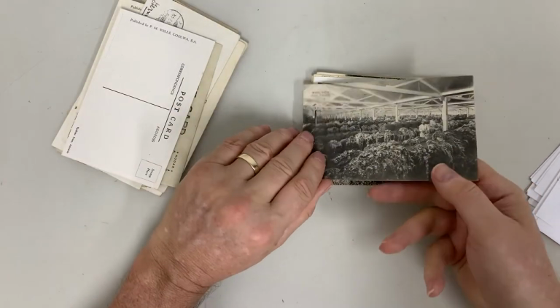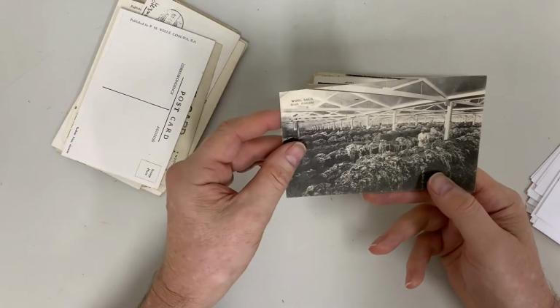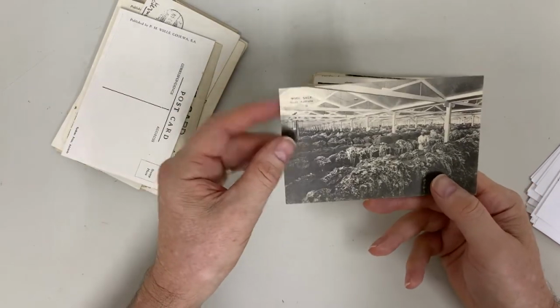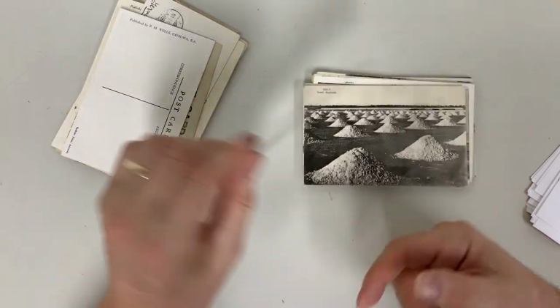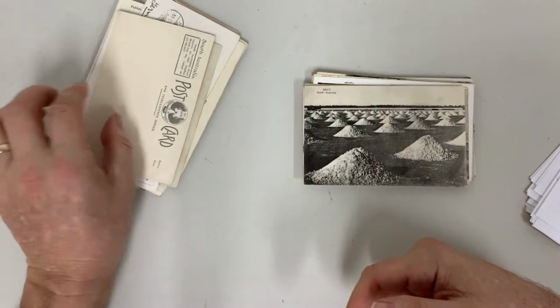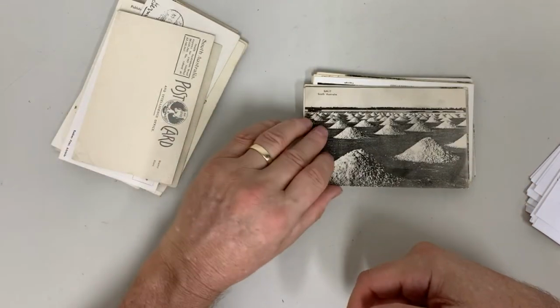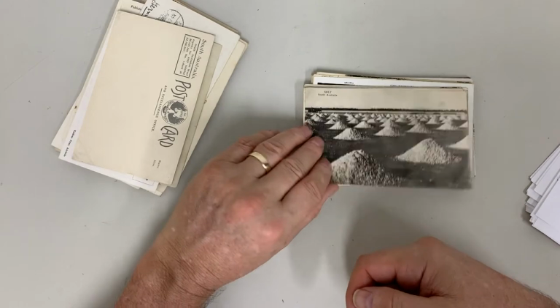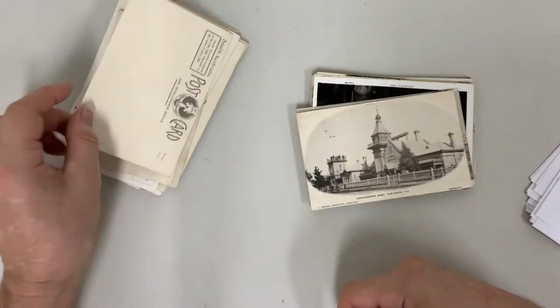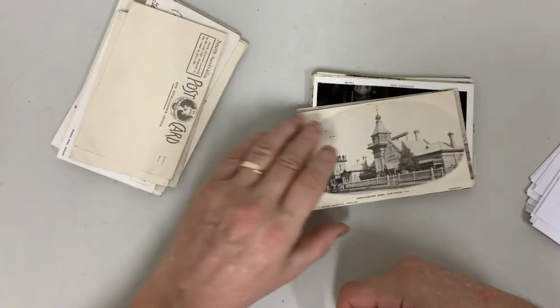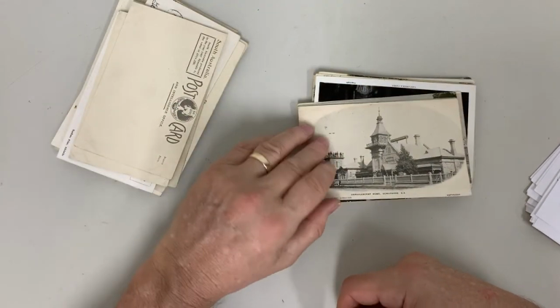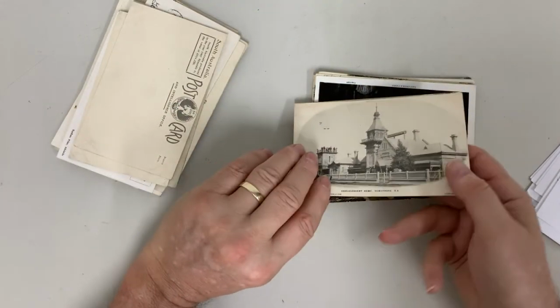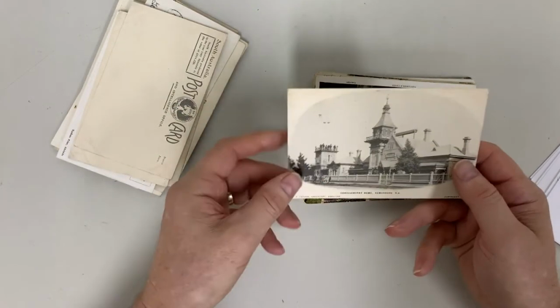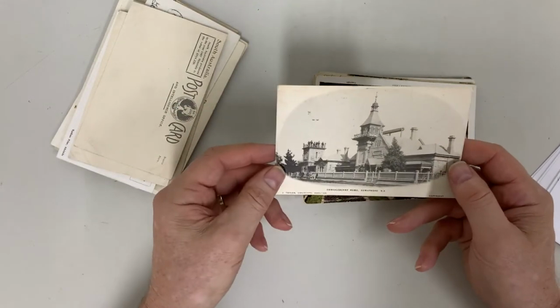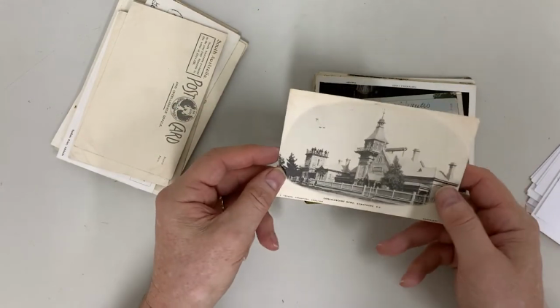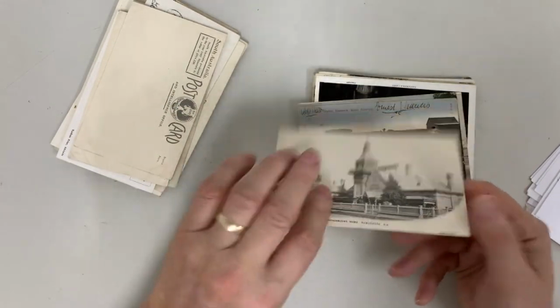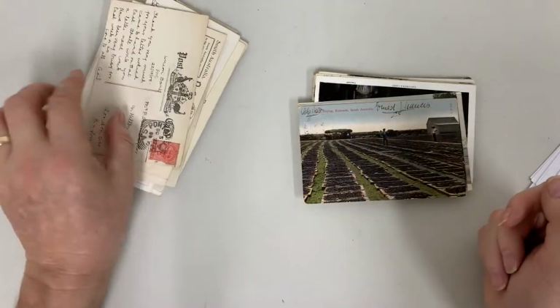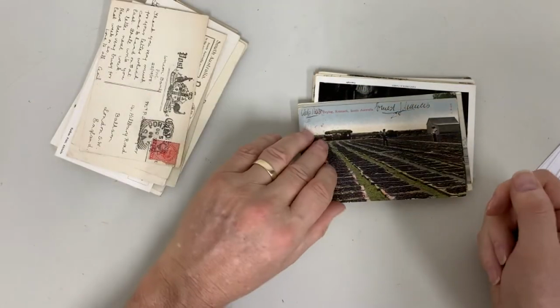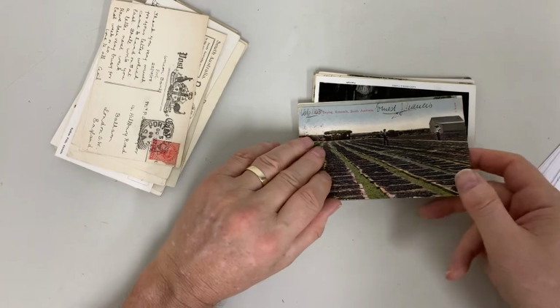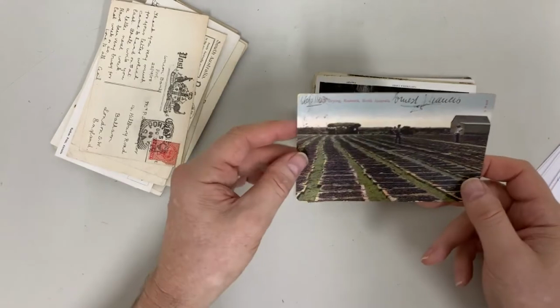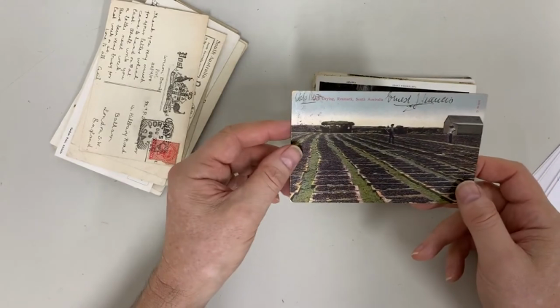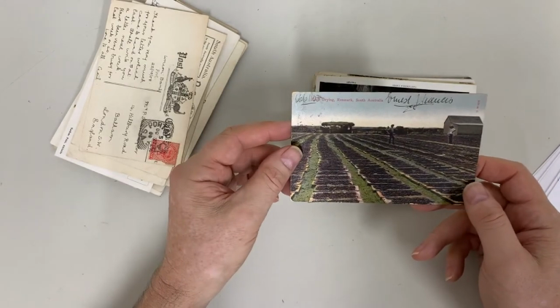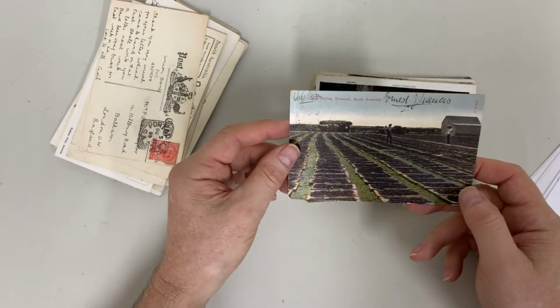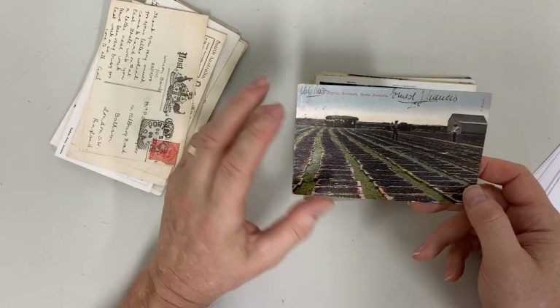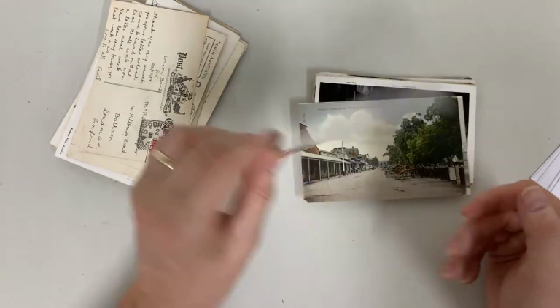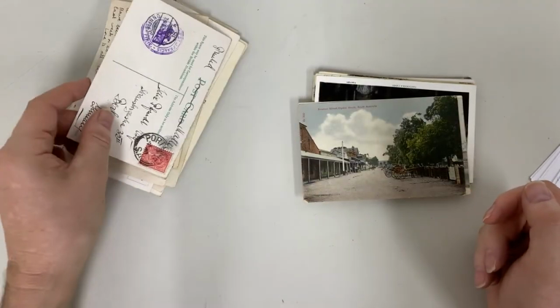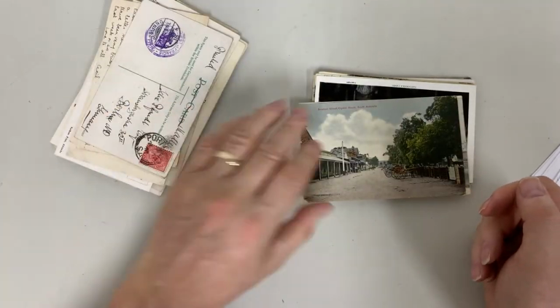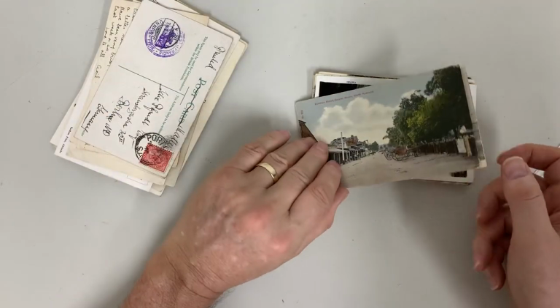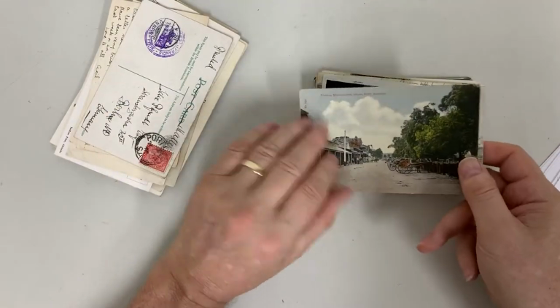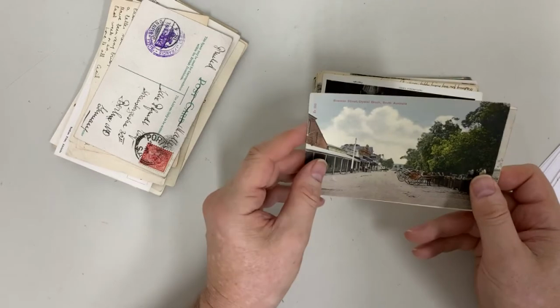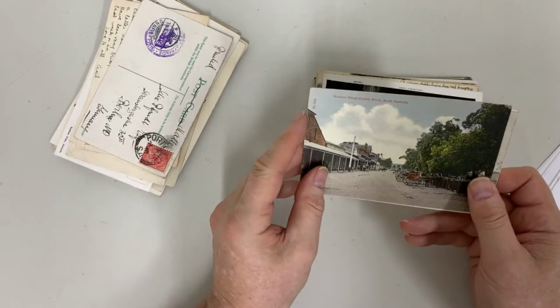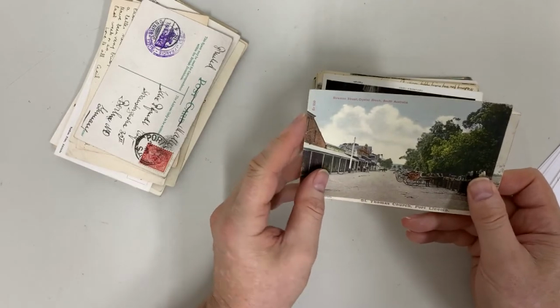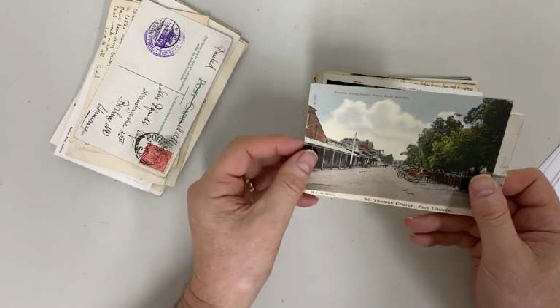Wool Sale, South Australia. Salt Convalescent Home at Semaphore. Fruit drawing at Redmark. Bowman Street, Crystal Brook.